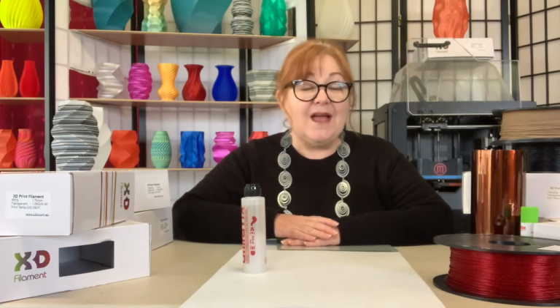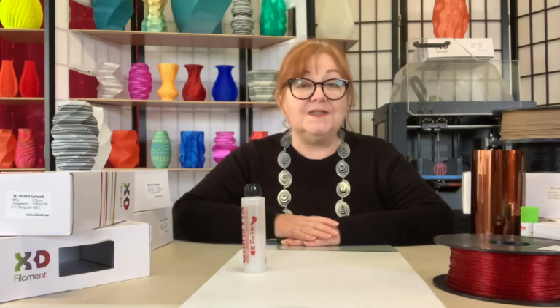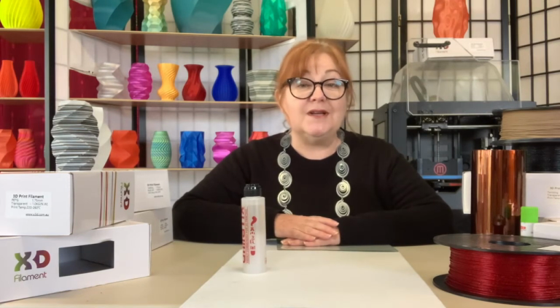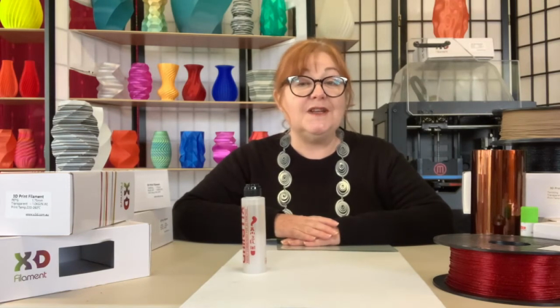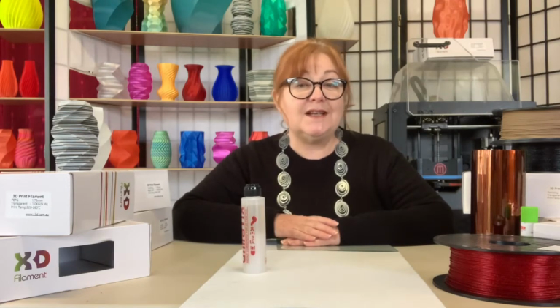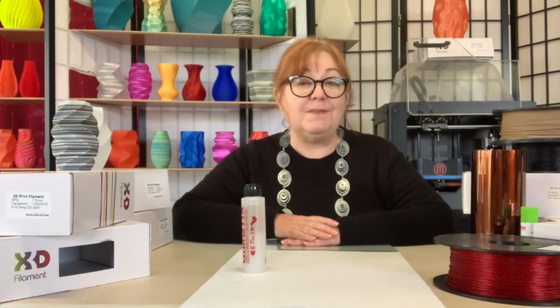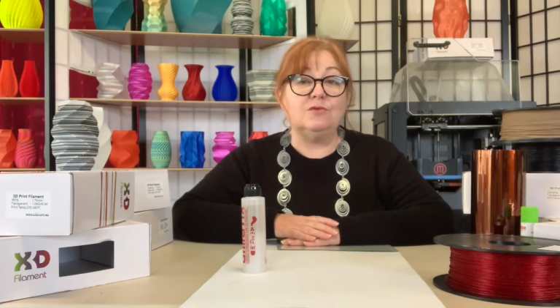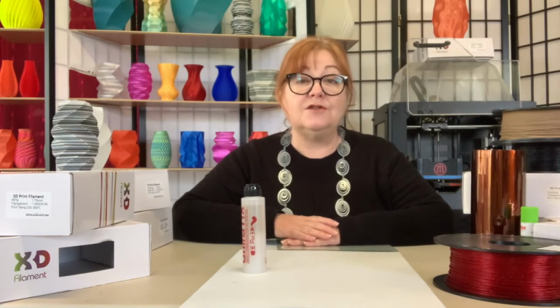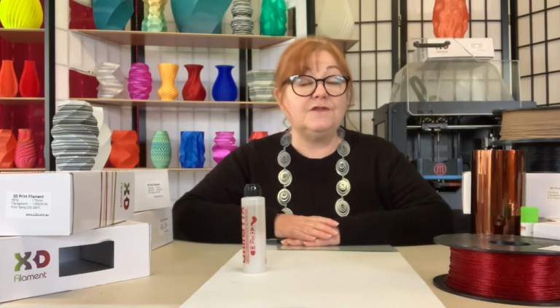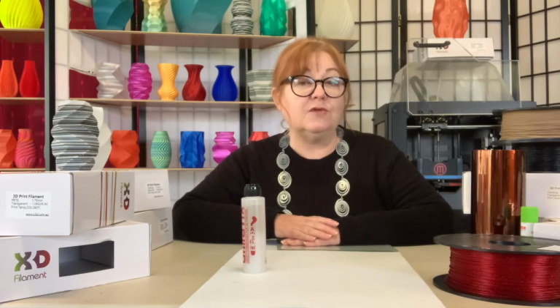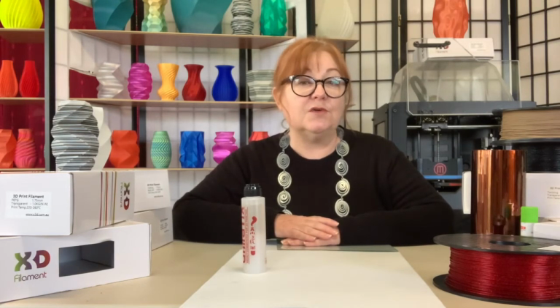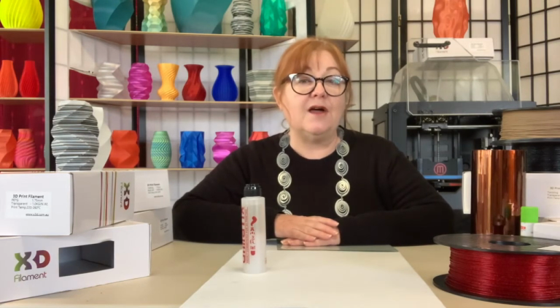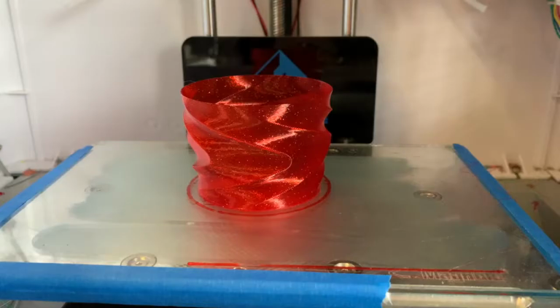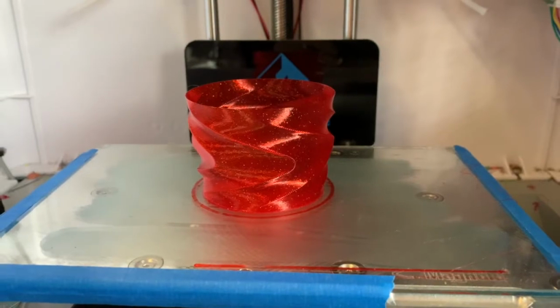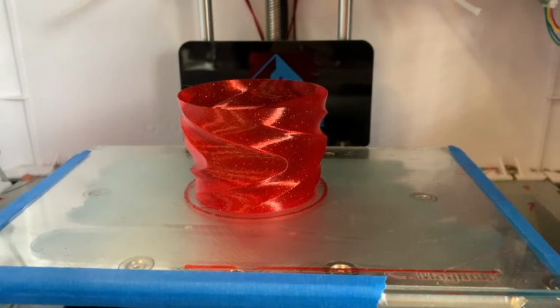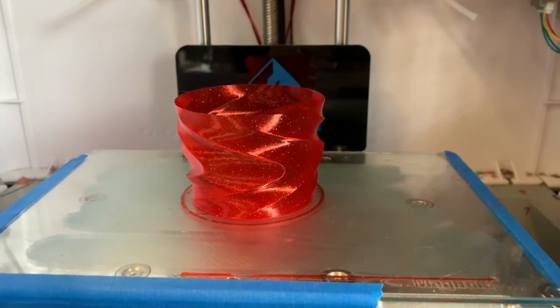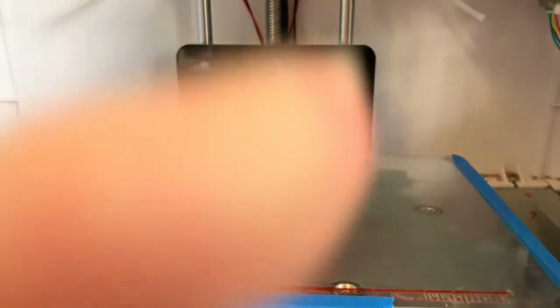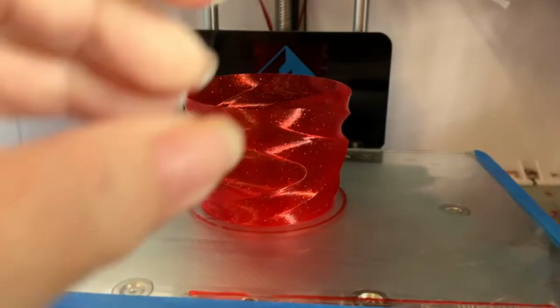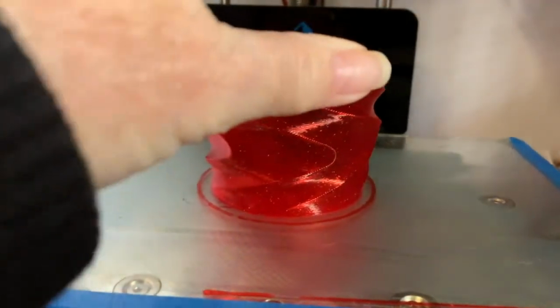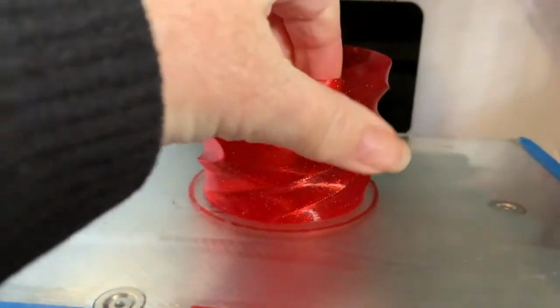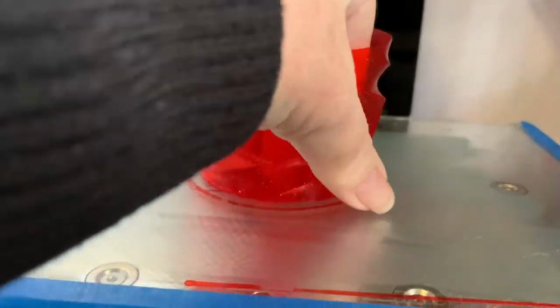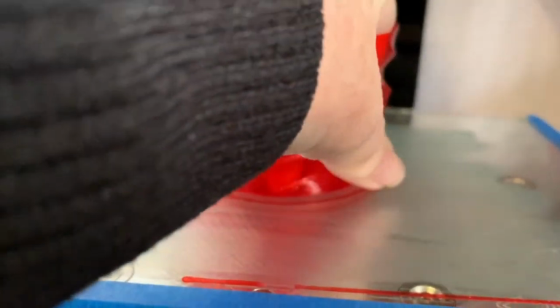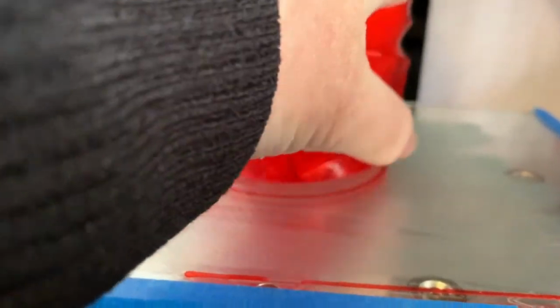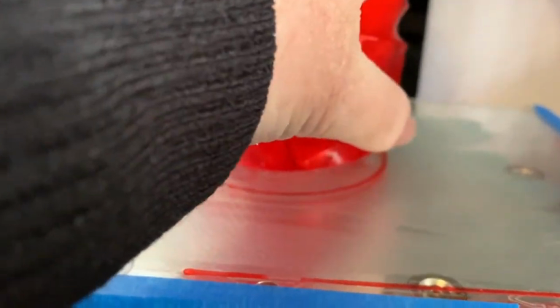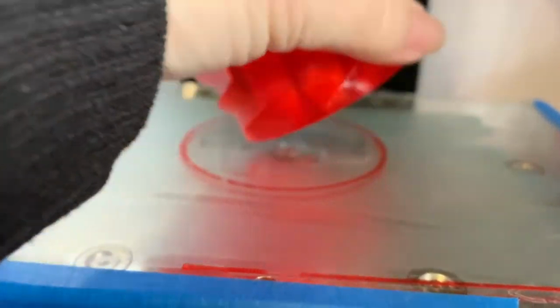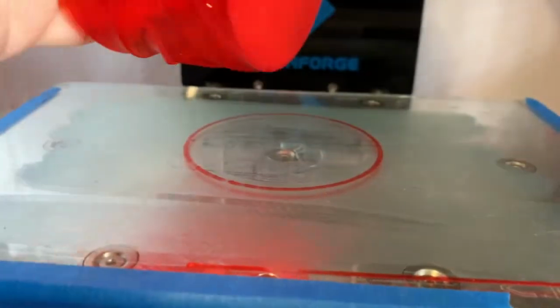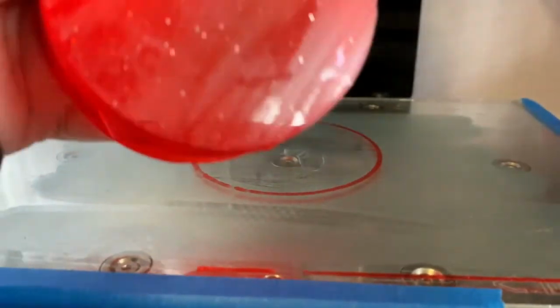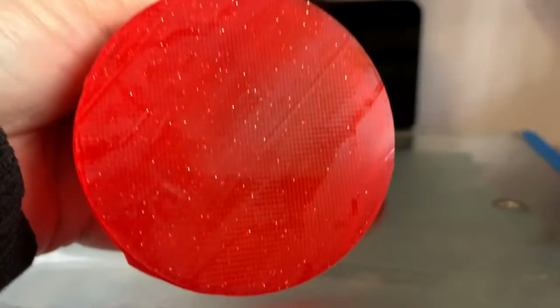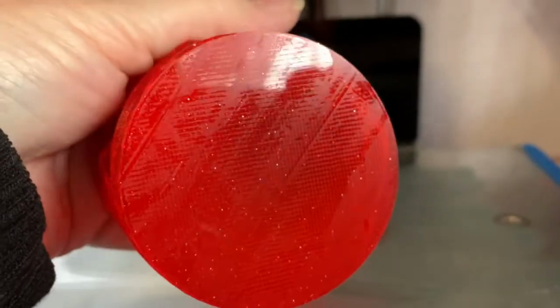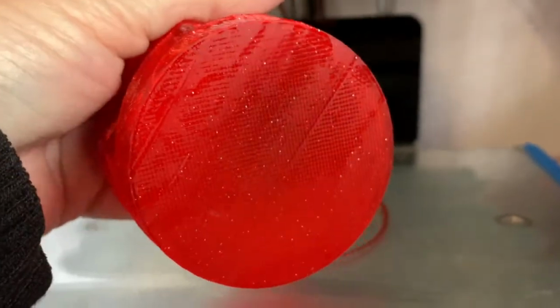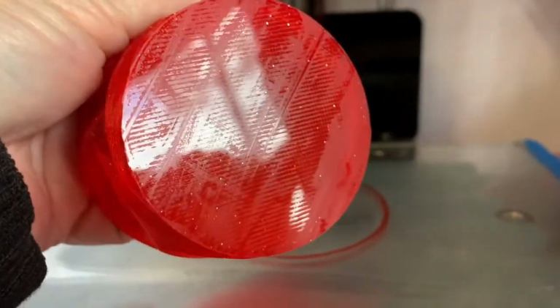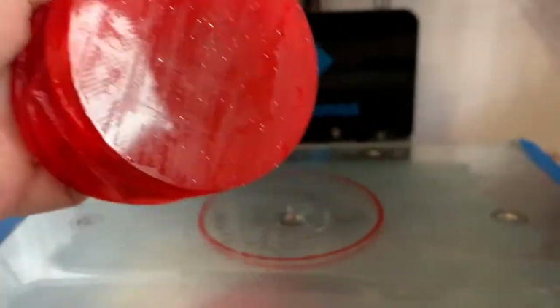Once your print is finished, let the bed cool down to 50 degrees or below and carefully detach your model. Dymafix really grips, so I like to wait for the bed to cool completely.